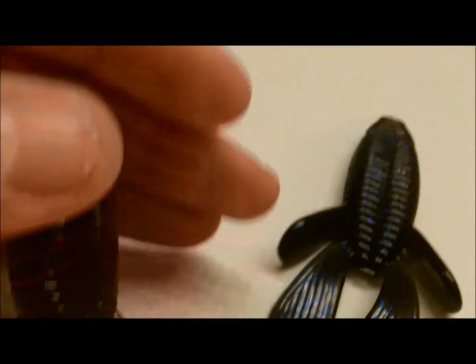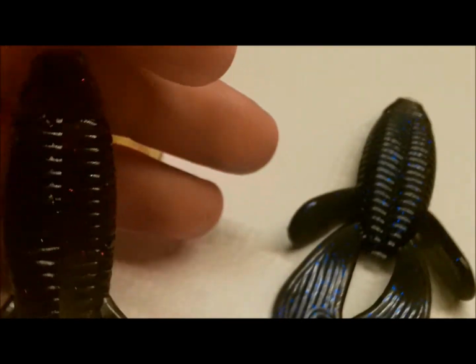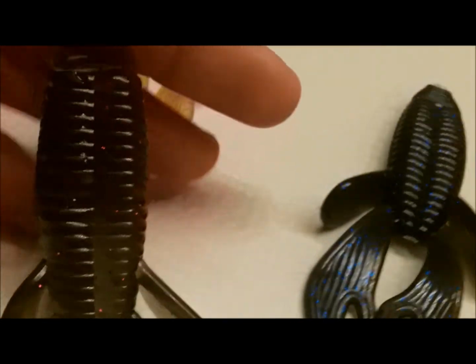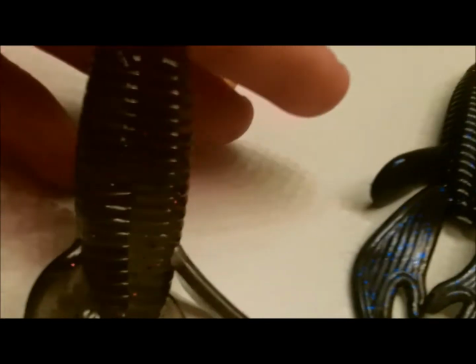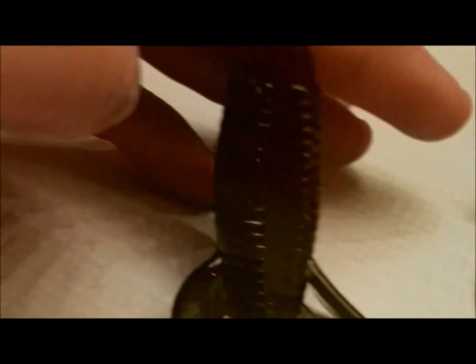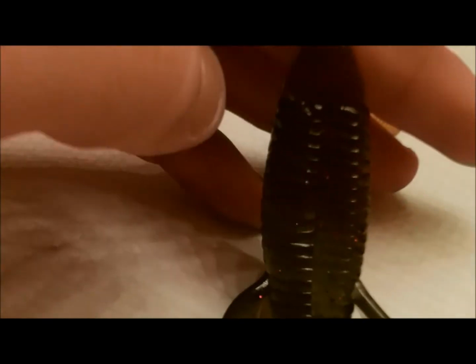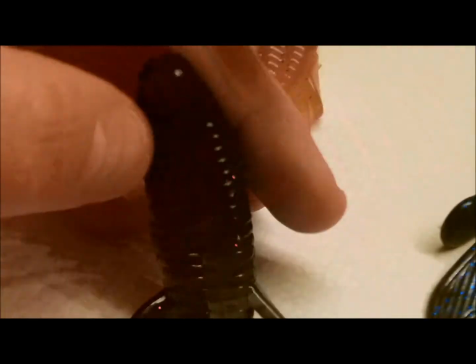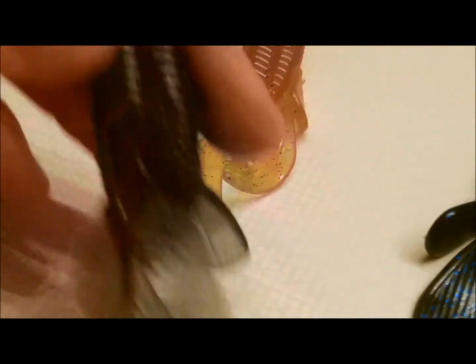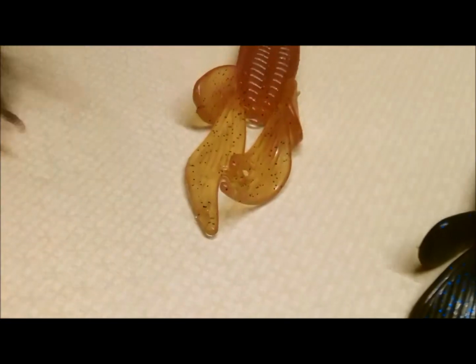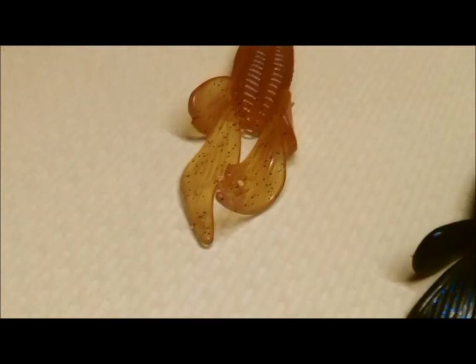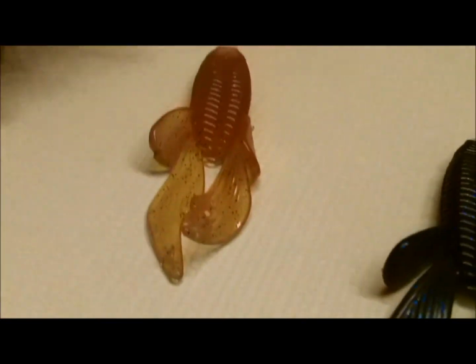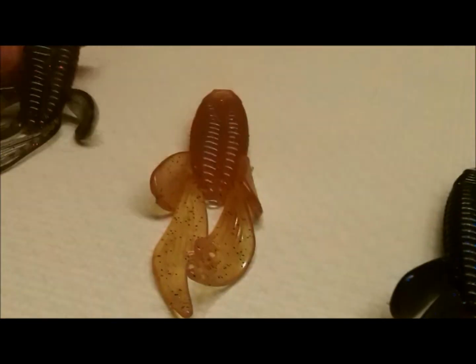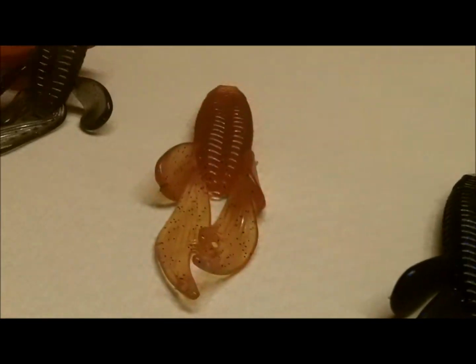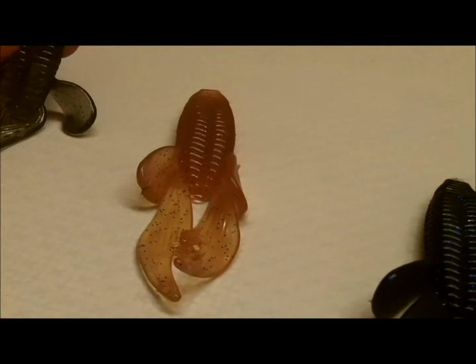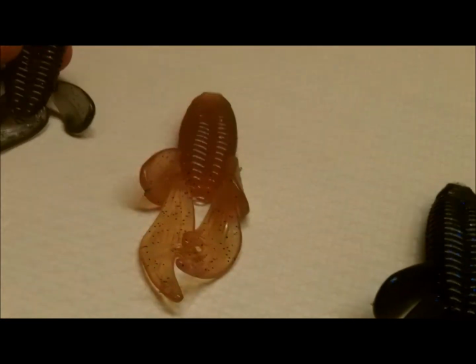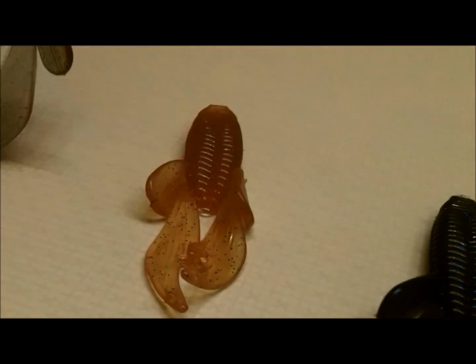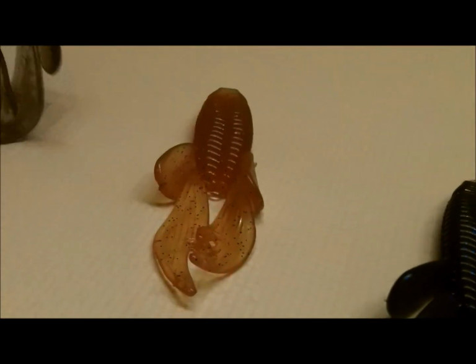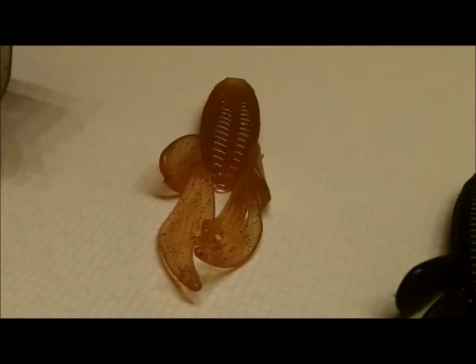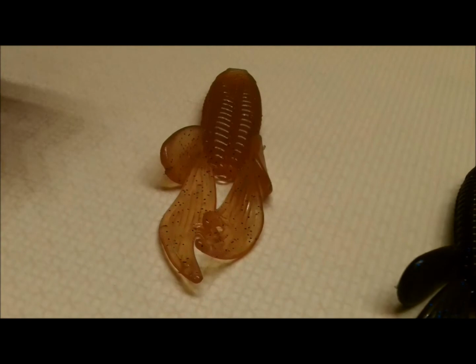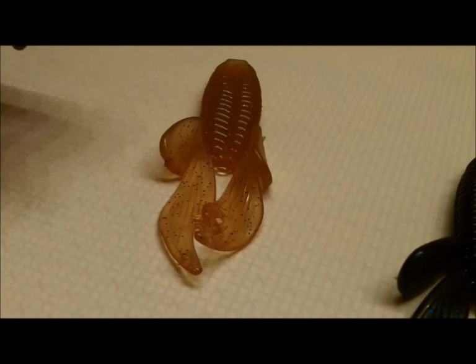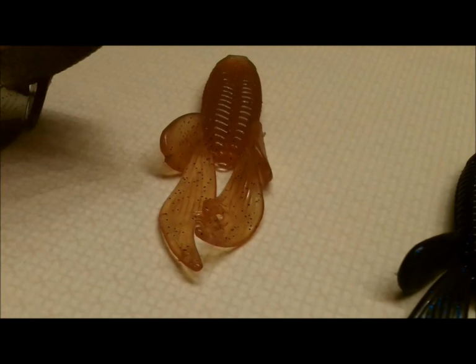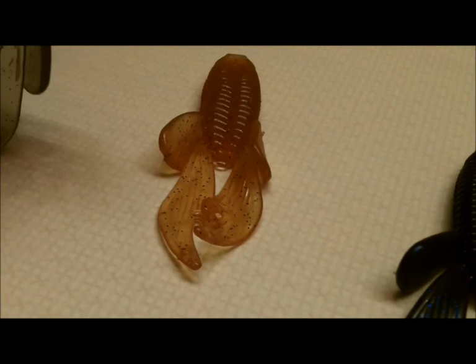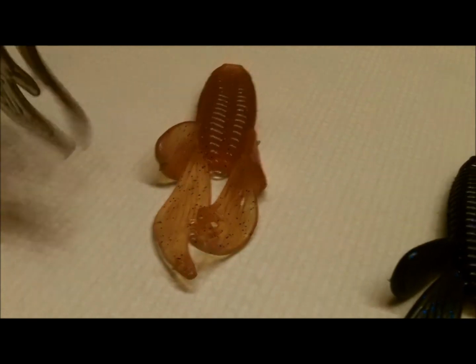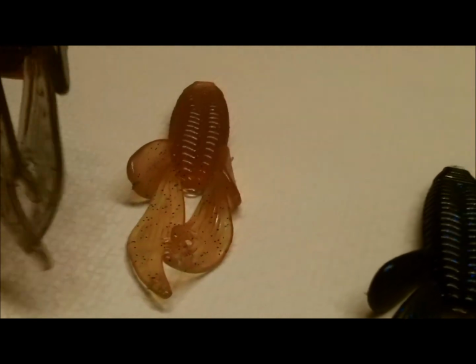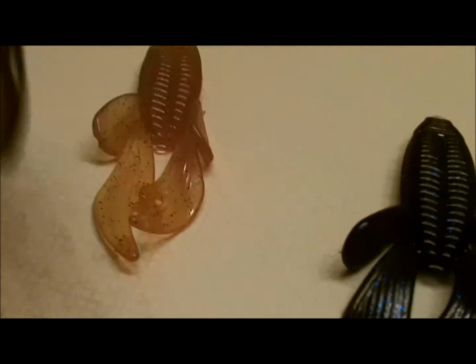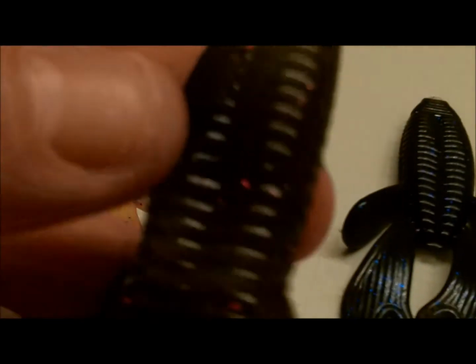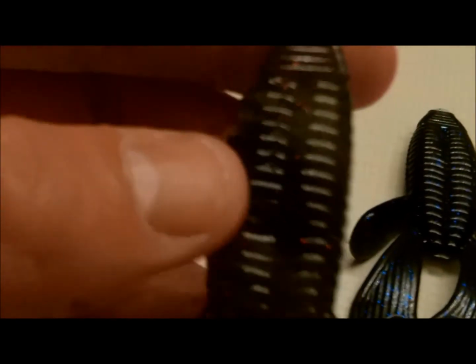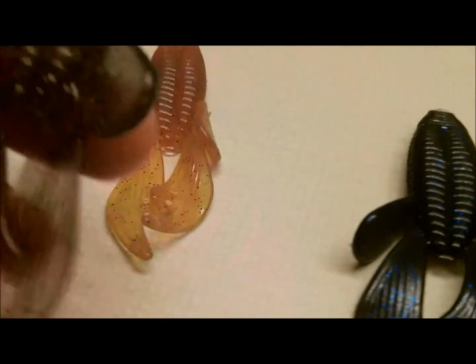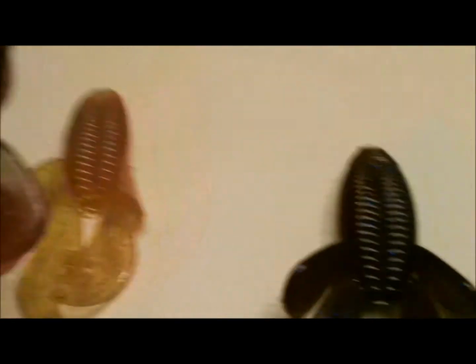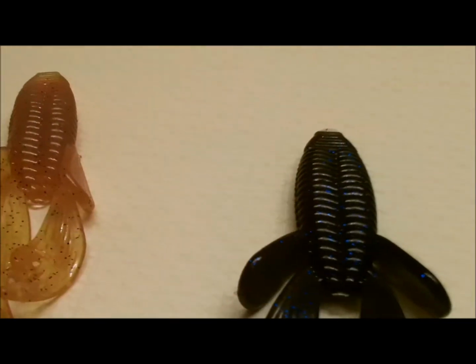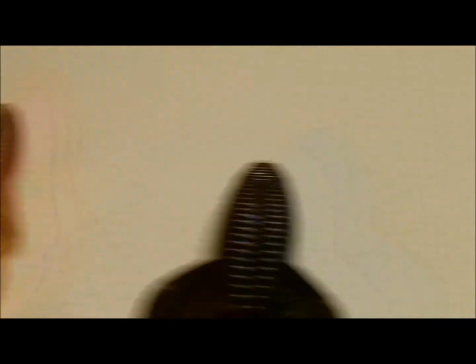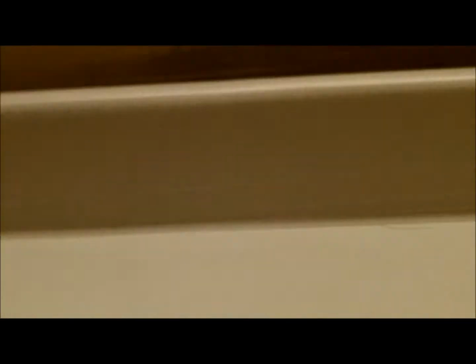I like the purple smoke the best. I'm going to show you guys how to rig up on a shaky head, and then I'm going to show you how to Texas rig one of these things. So let me set the camera down here.